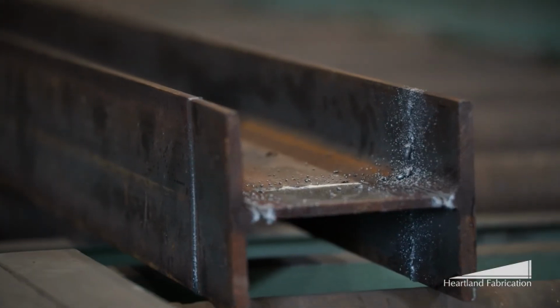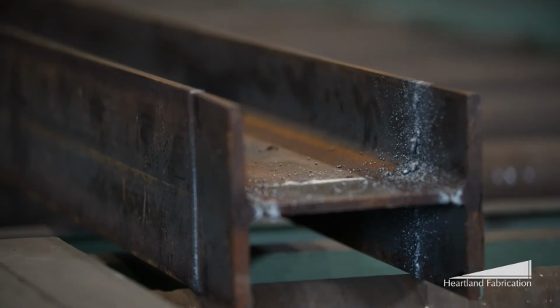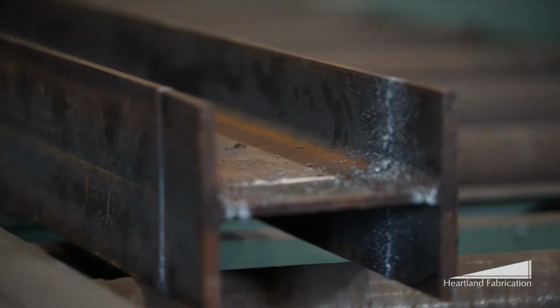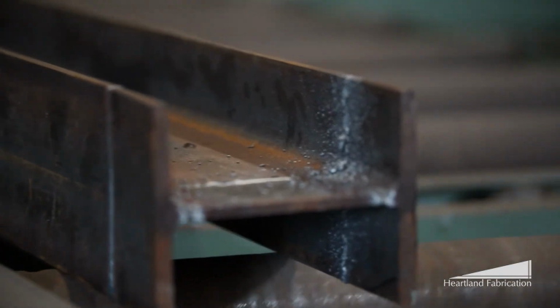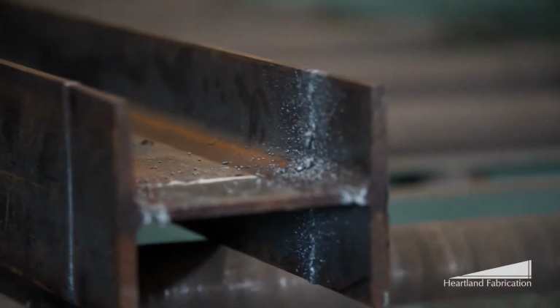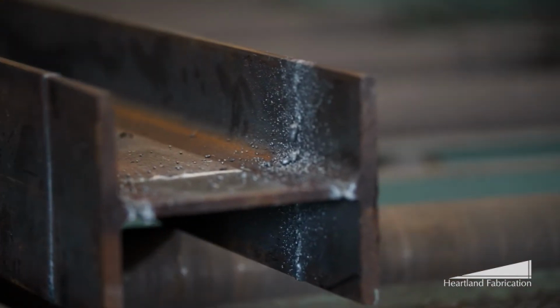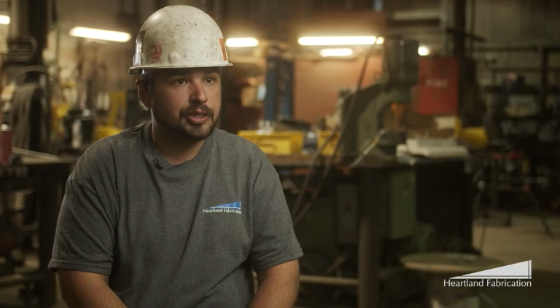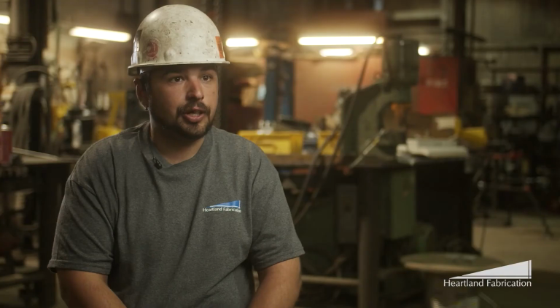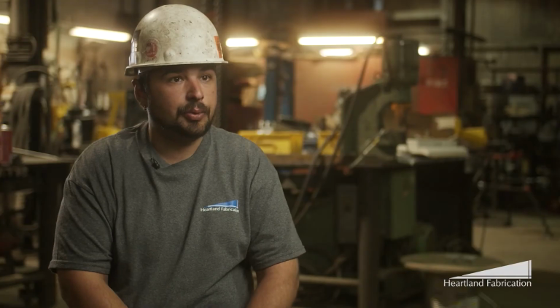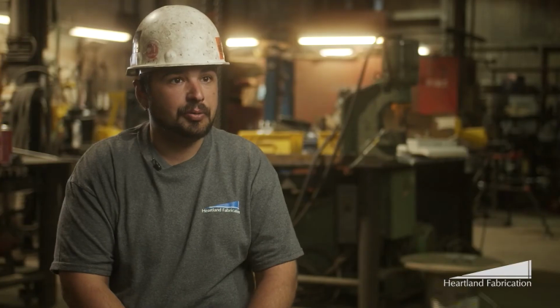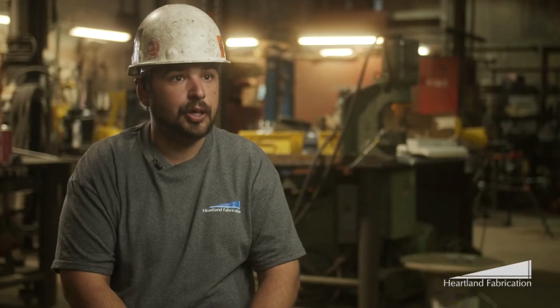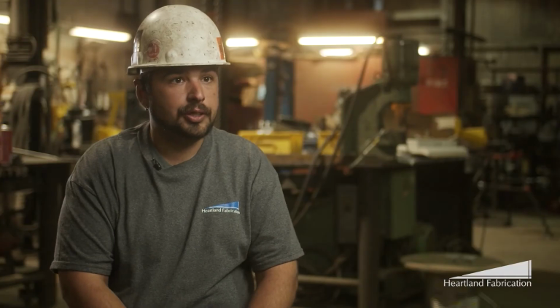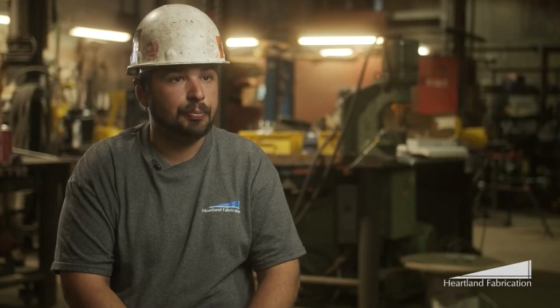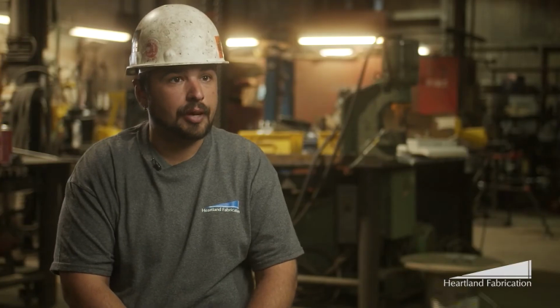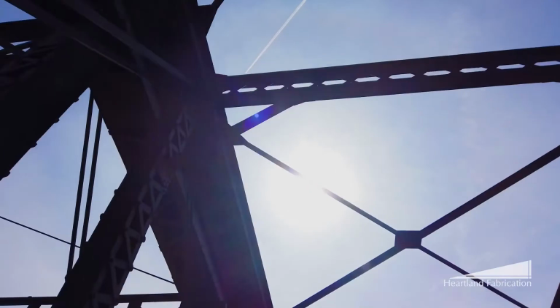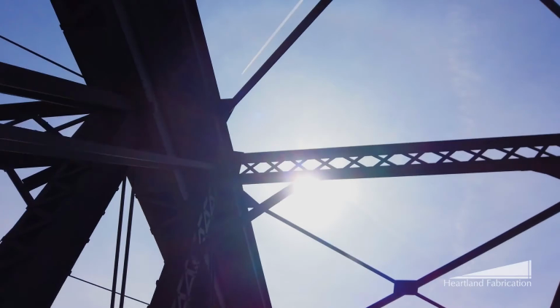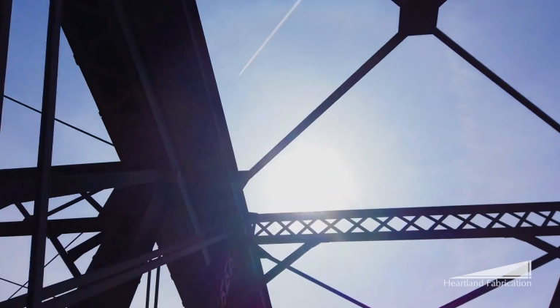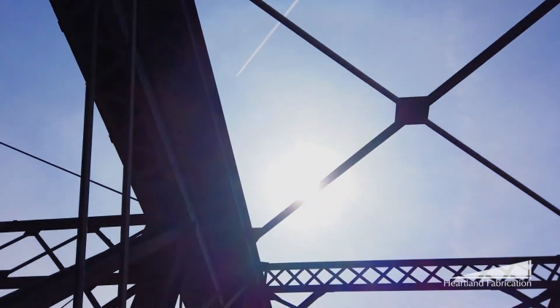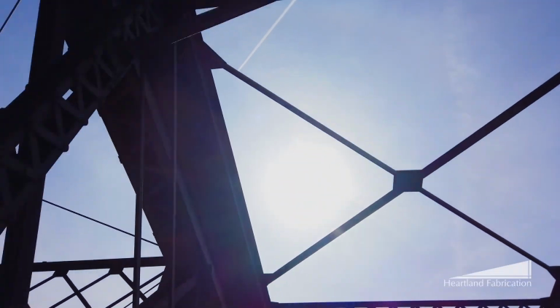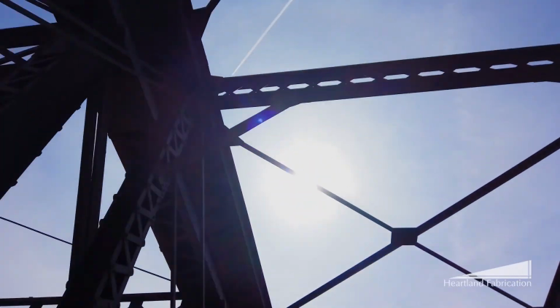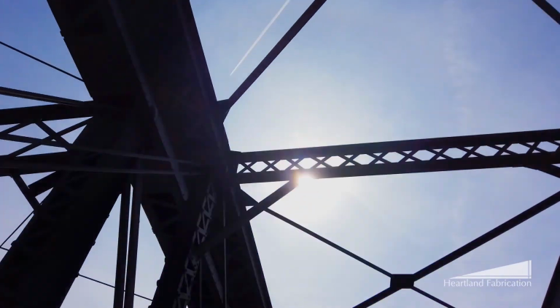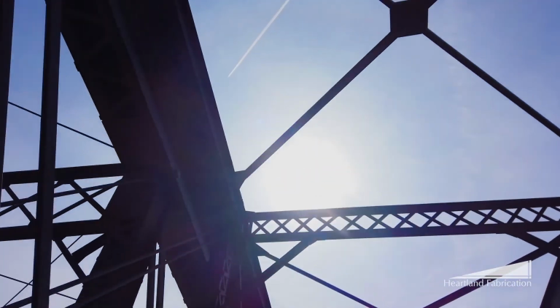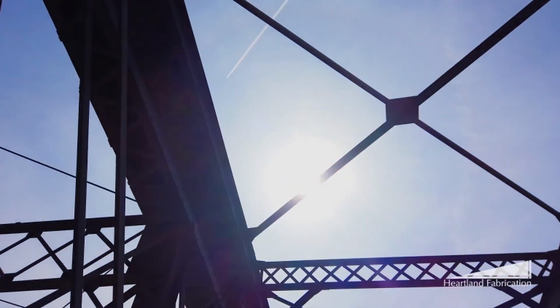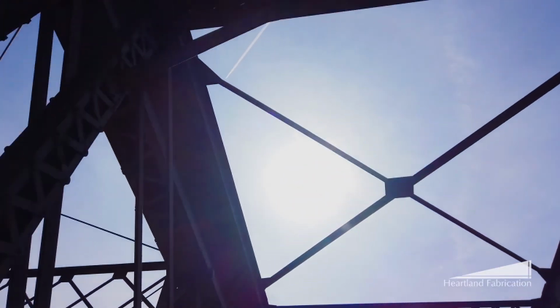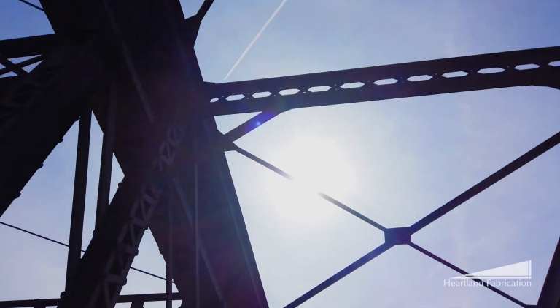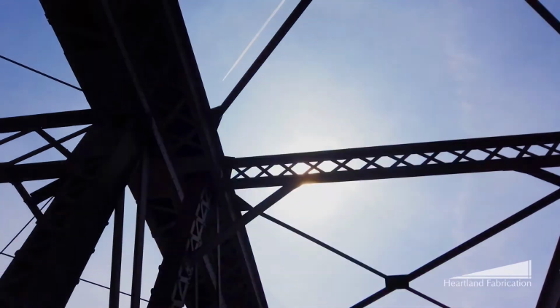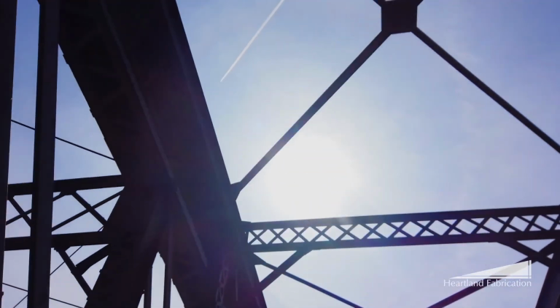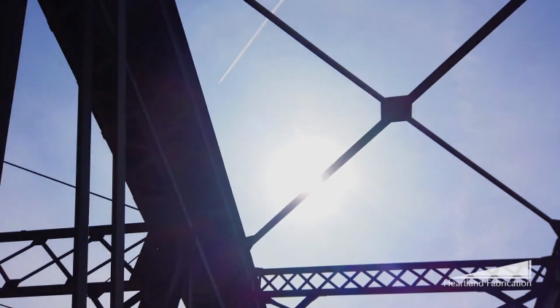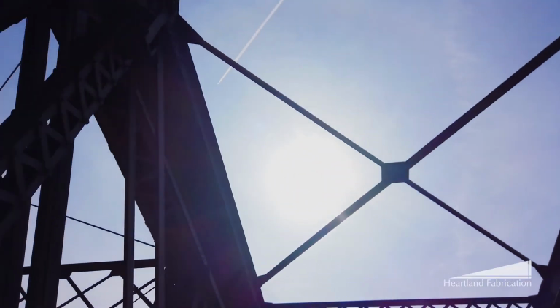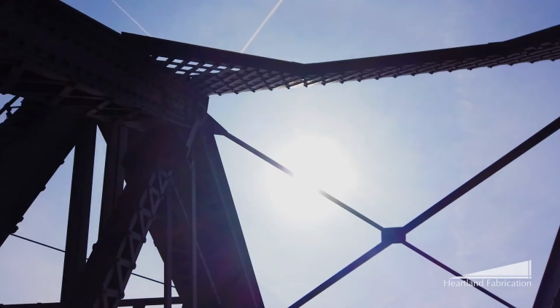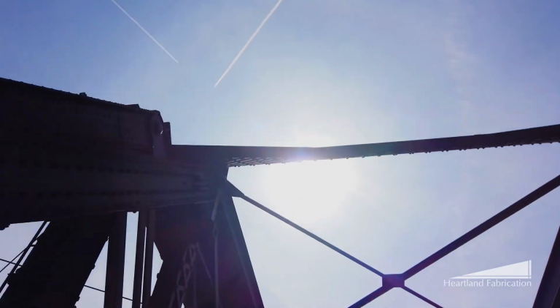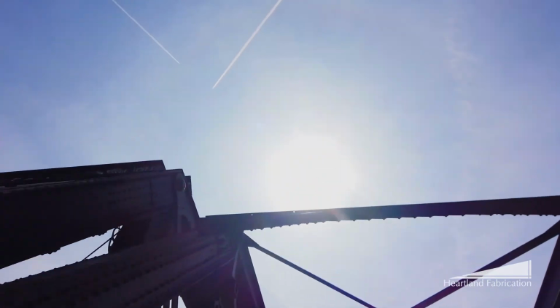To see a piece of raw beam come in, see it turn out to be a bridge that people are driving across daily — it kind of gives you a sense of pride. Heartland Fabrication, the work done here keeps America moving.